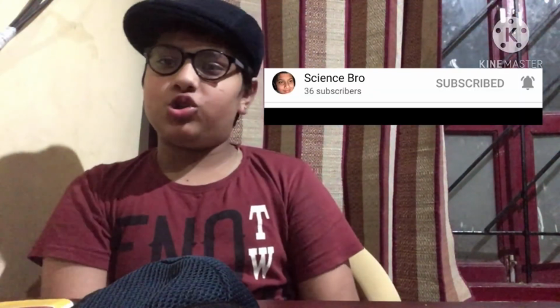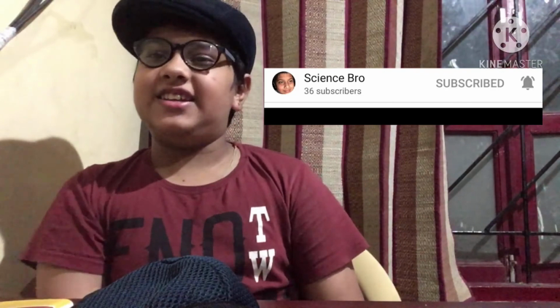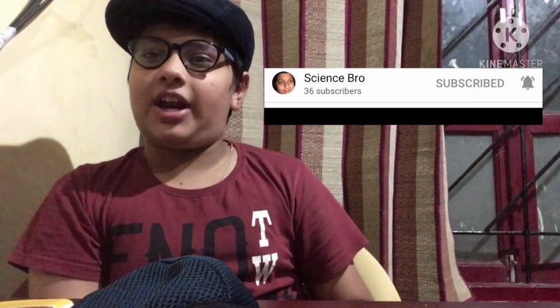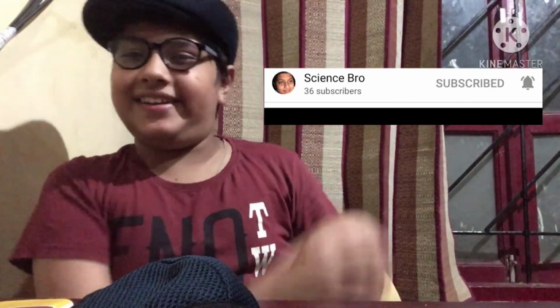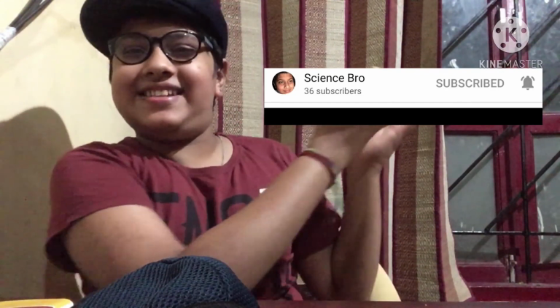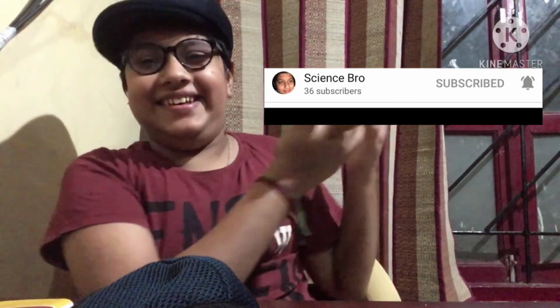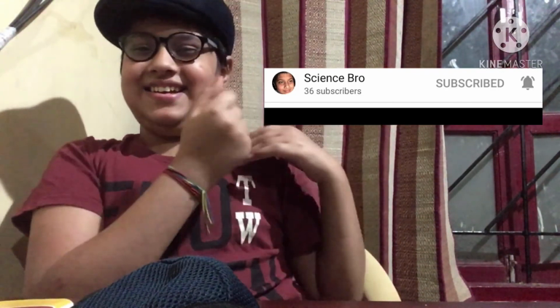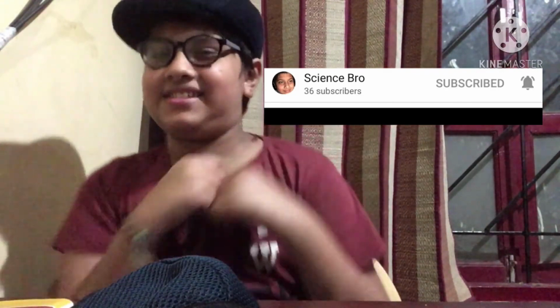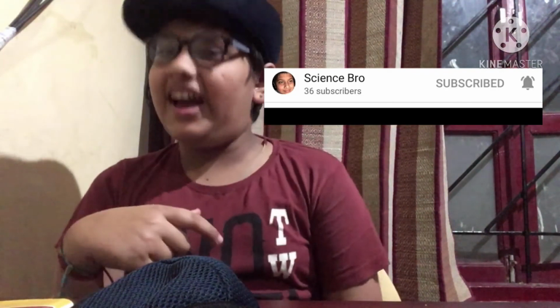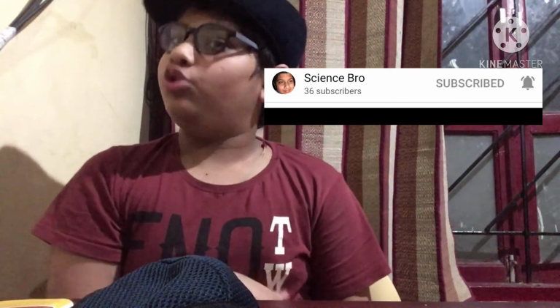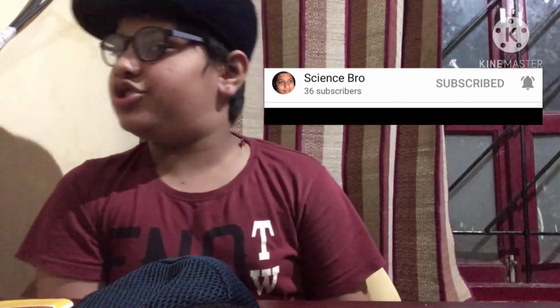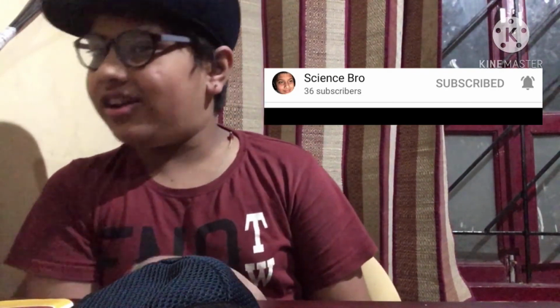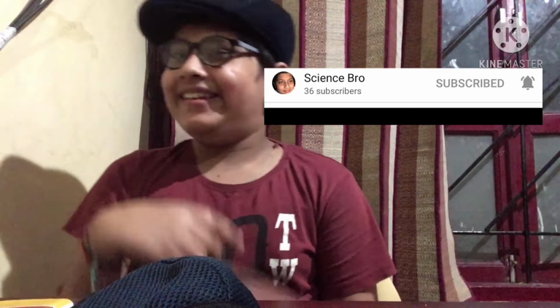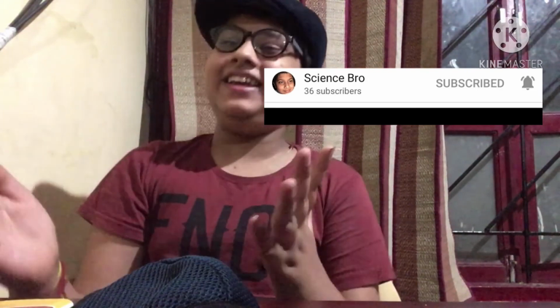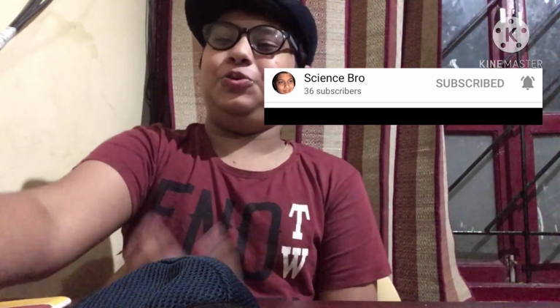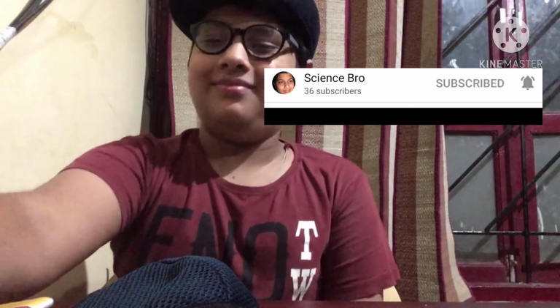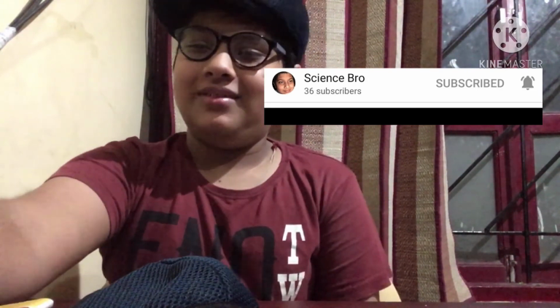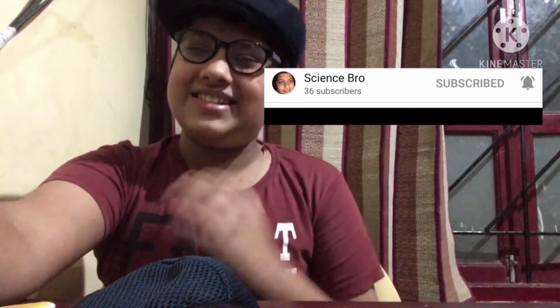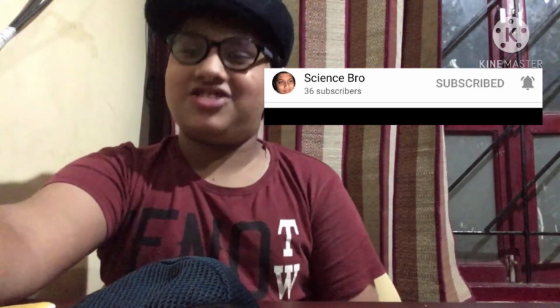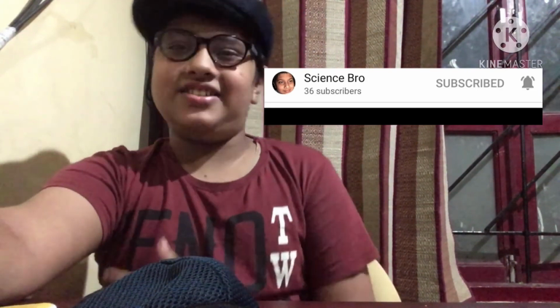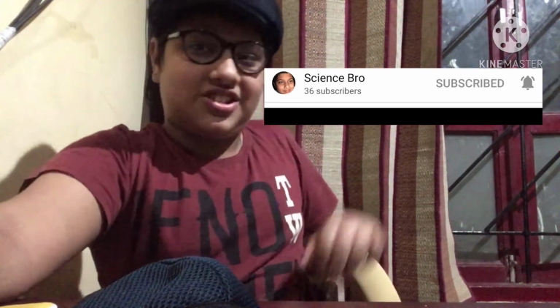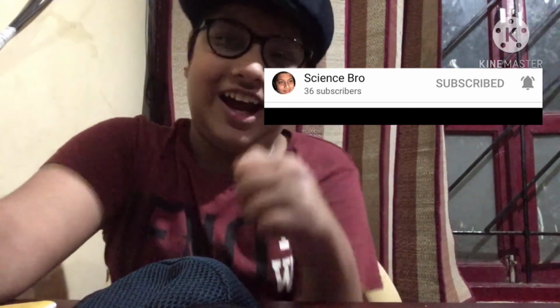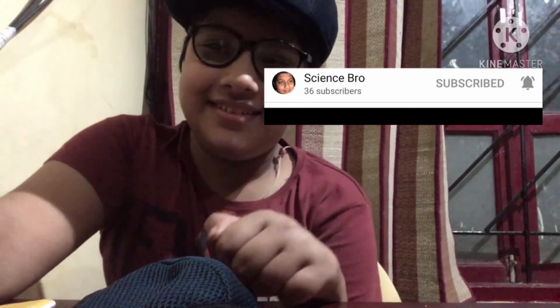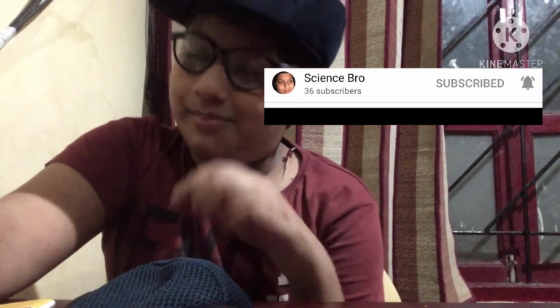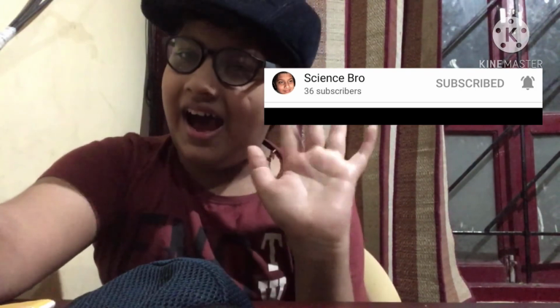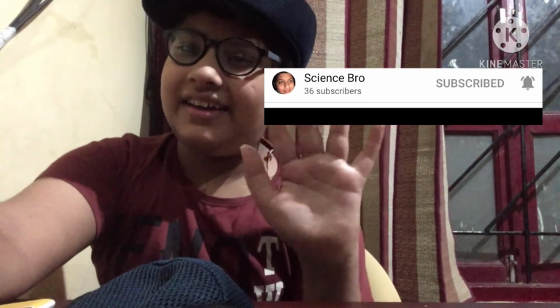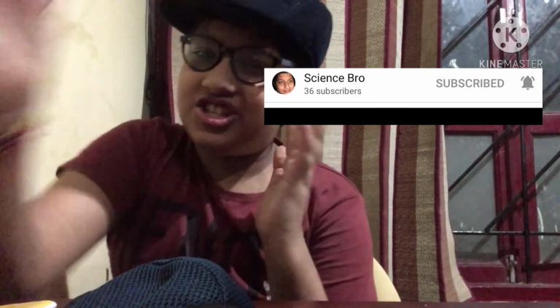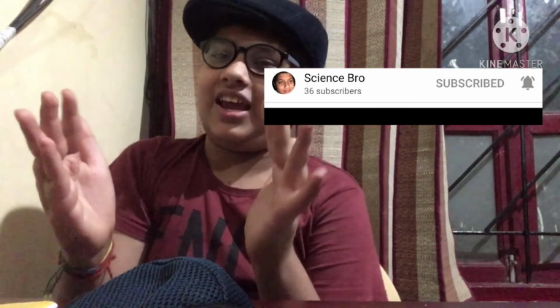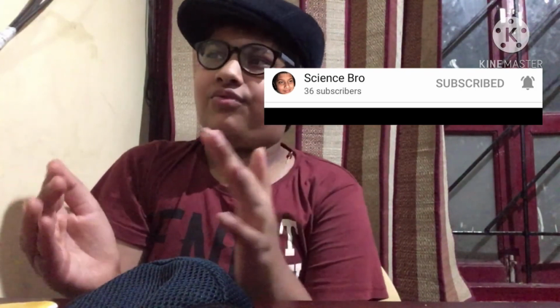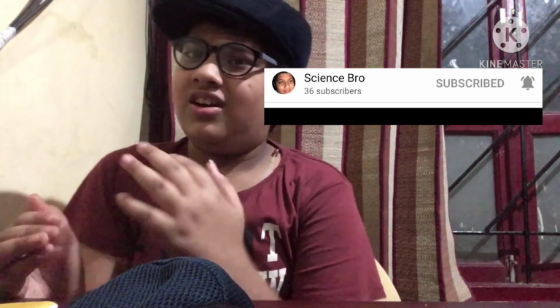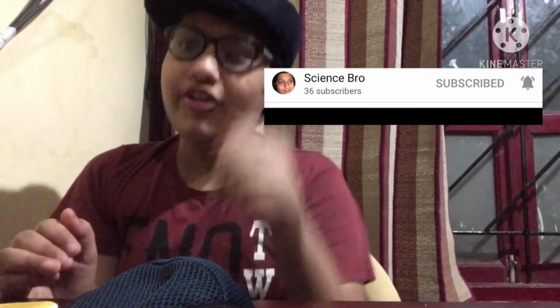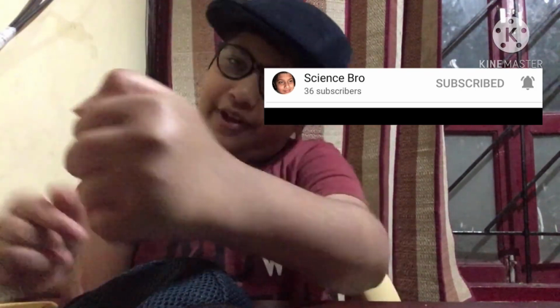Make sure to hit the subscribe button. Please like, share, and subscribe. Stay safe and defeat corona!